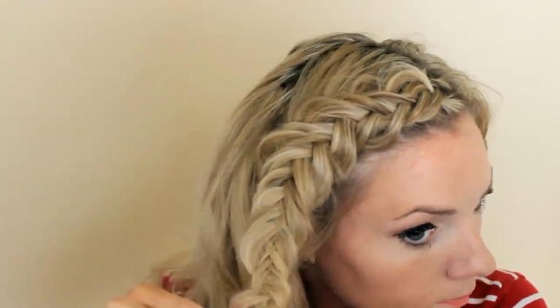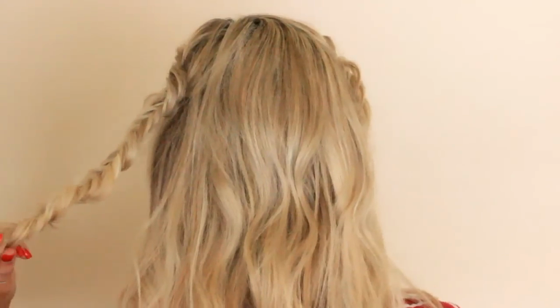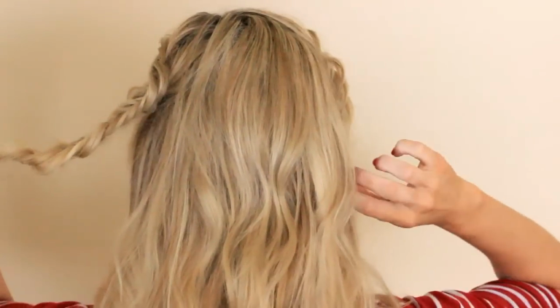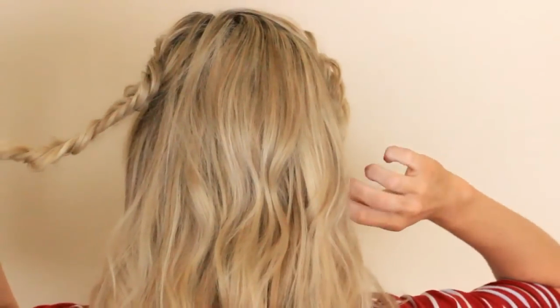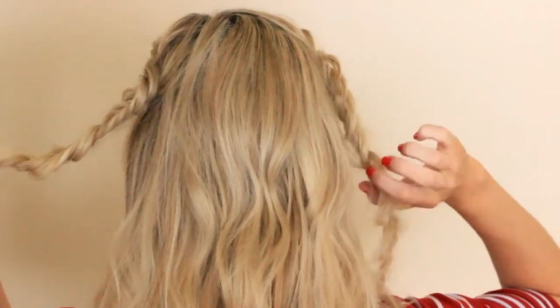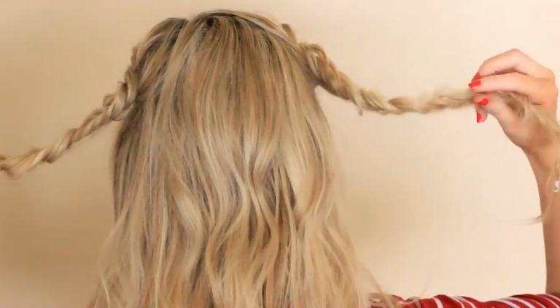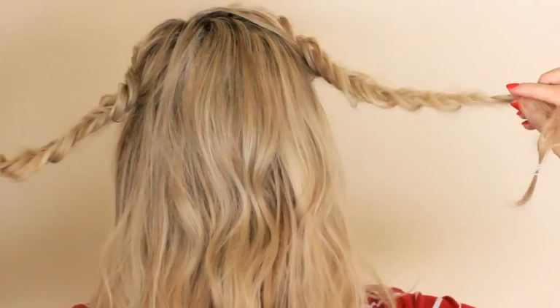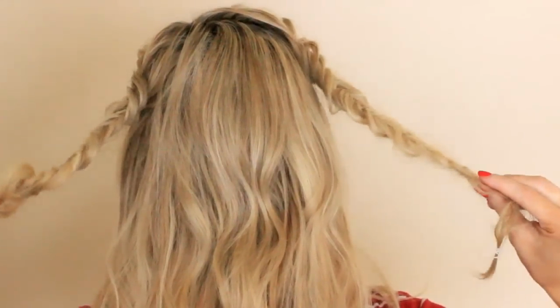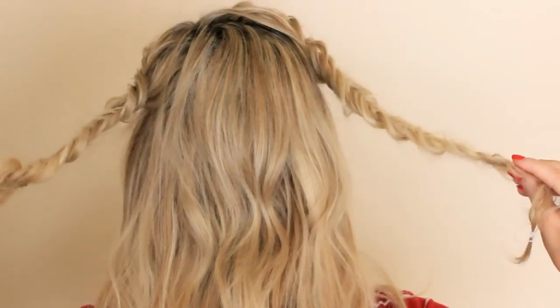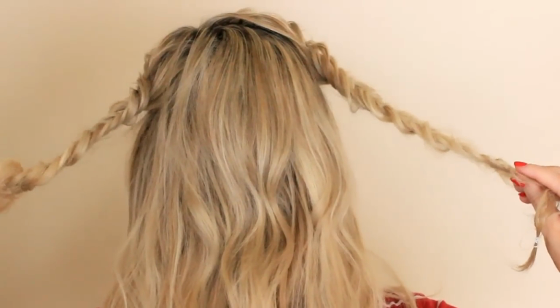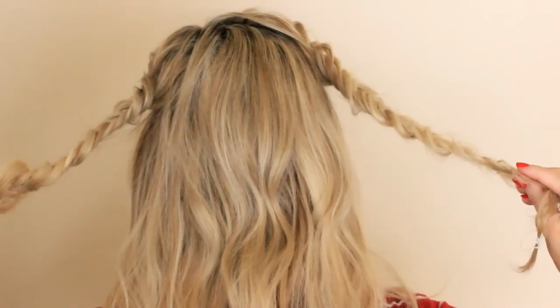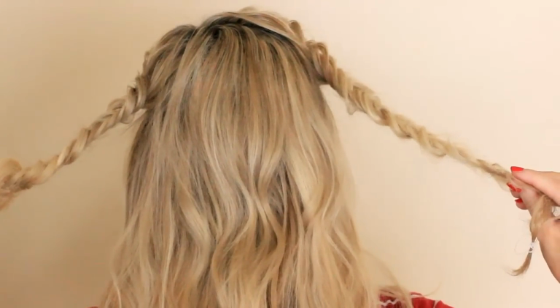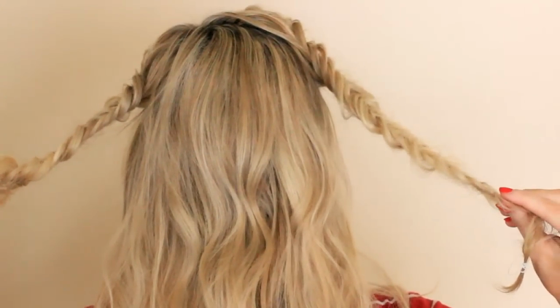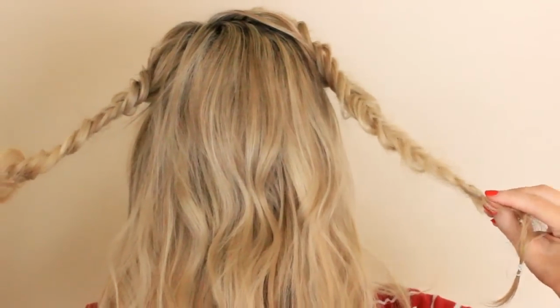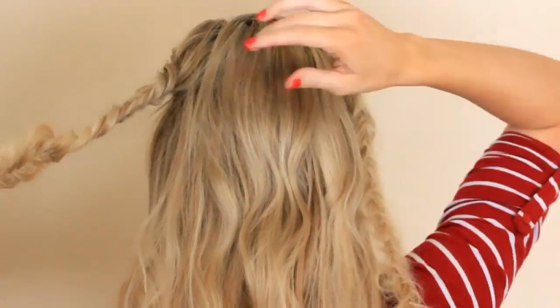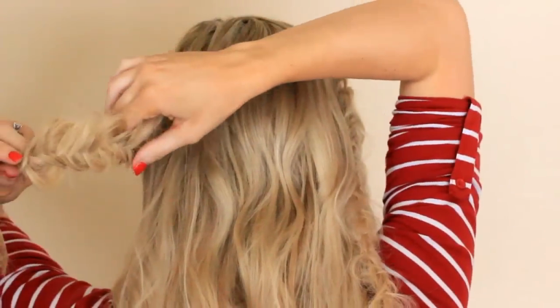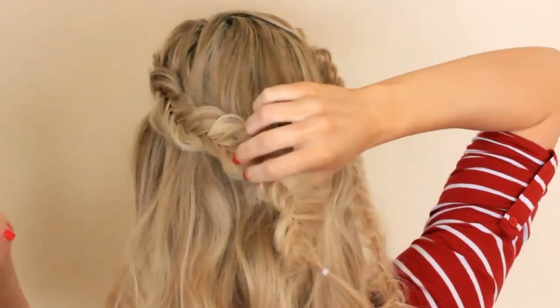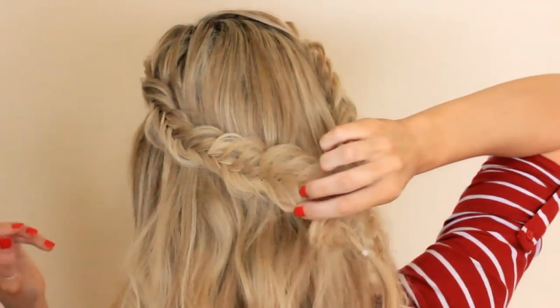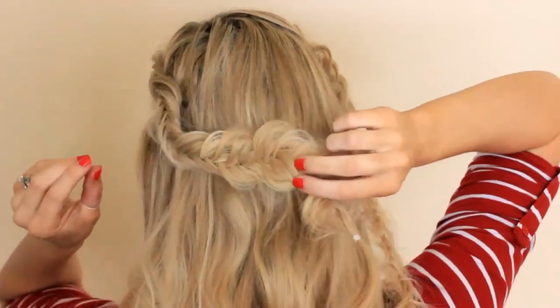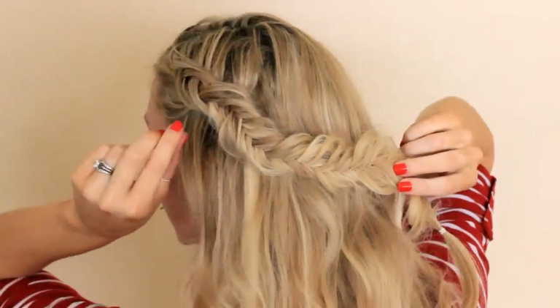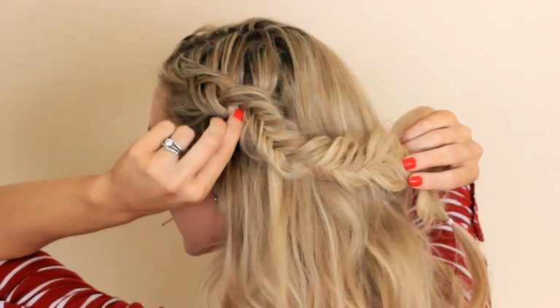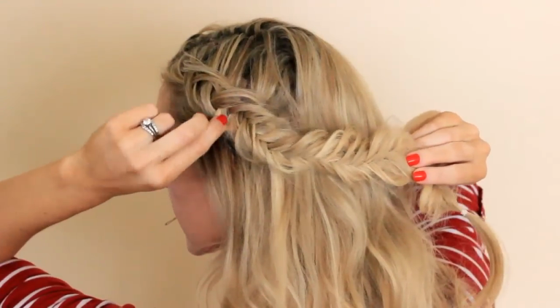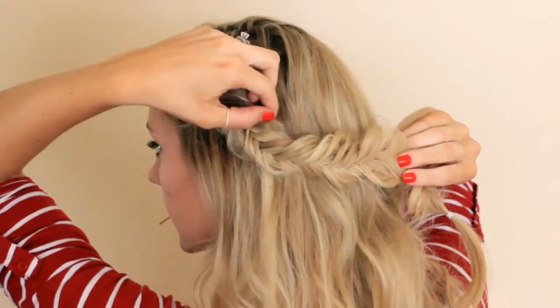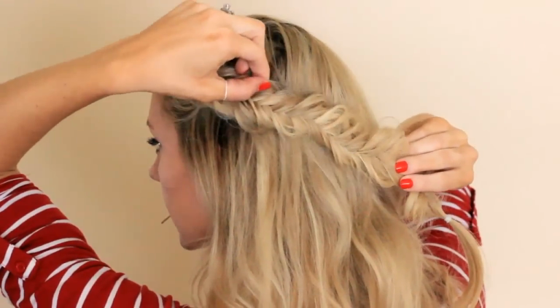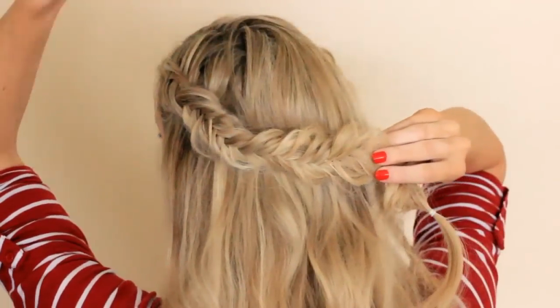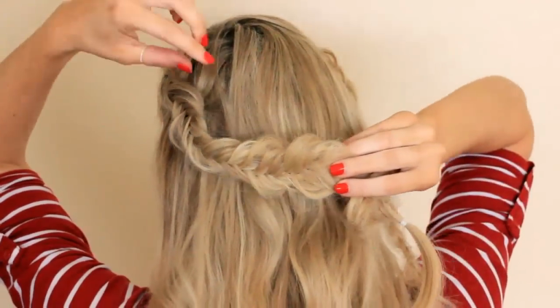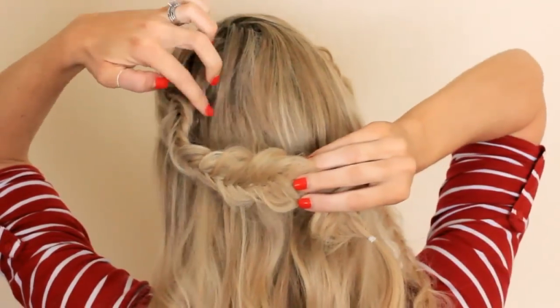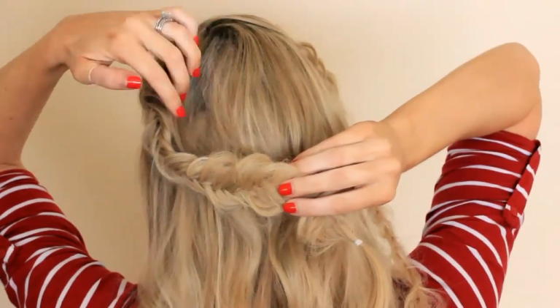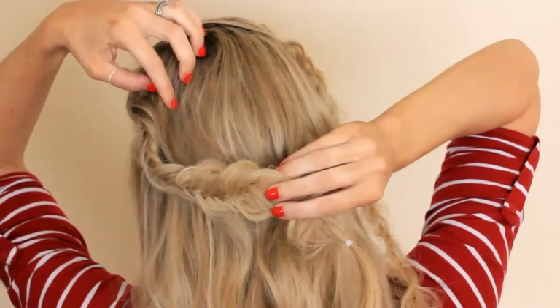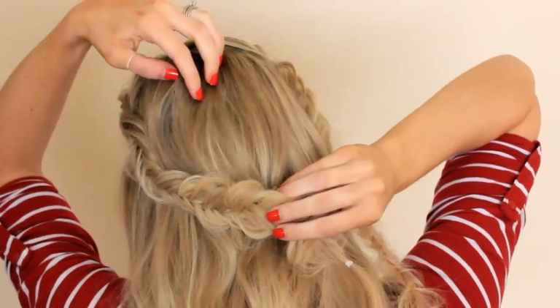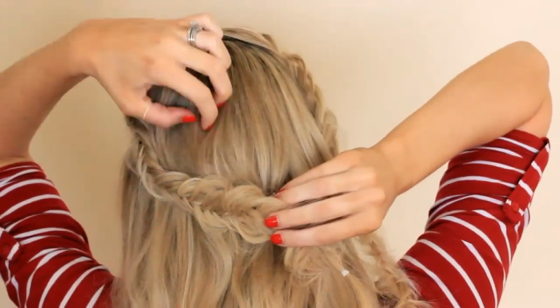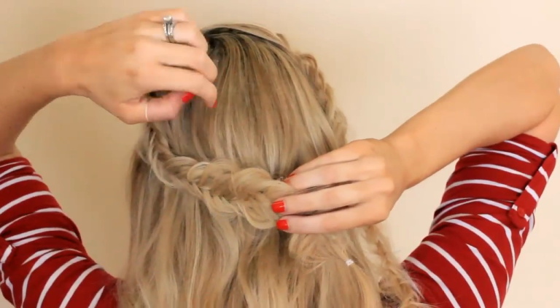Now you do the exact same thing on the opposite side. Now you have your two Dutch fishtail braids and you're going to take one of the braids and cross it along the back of your head and start bobby pinning it in place.